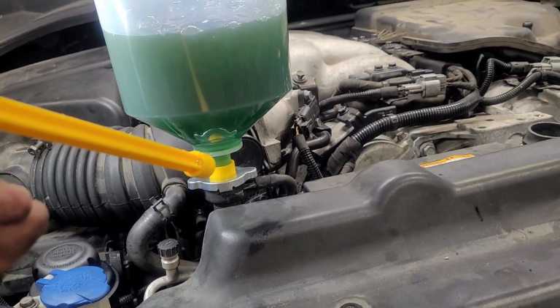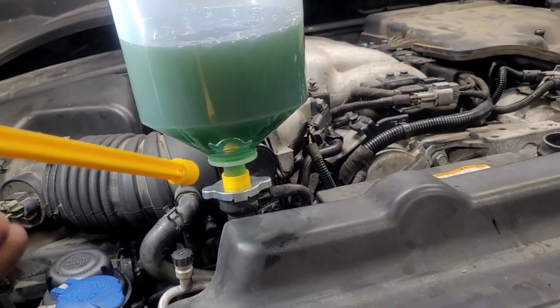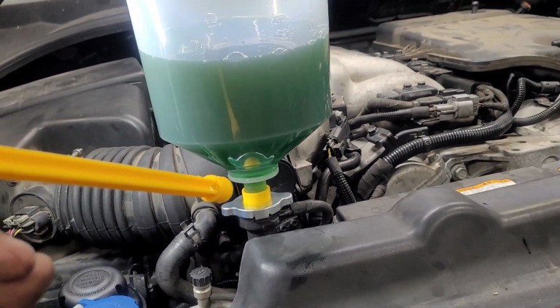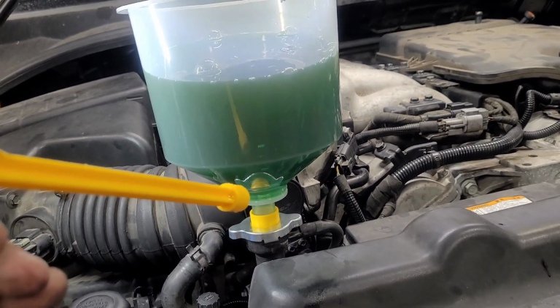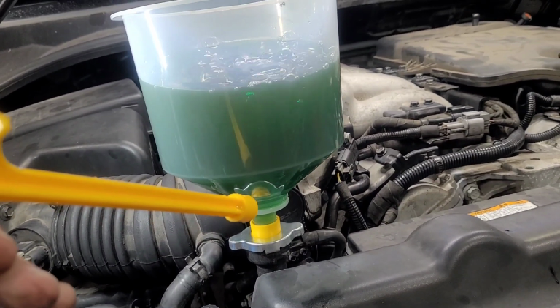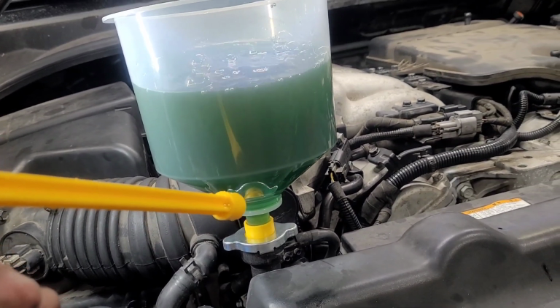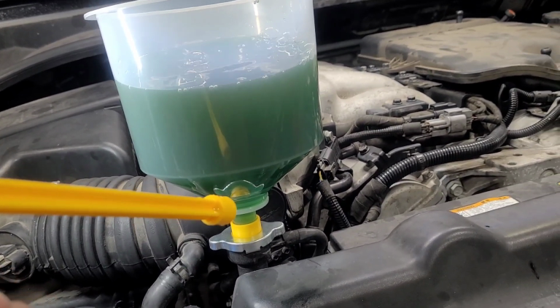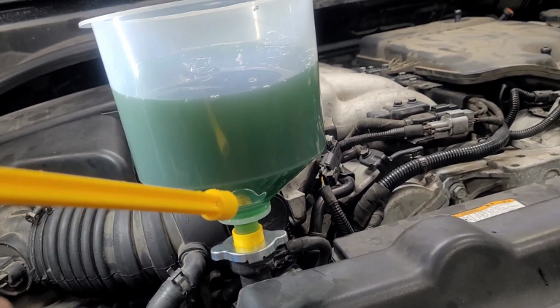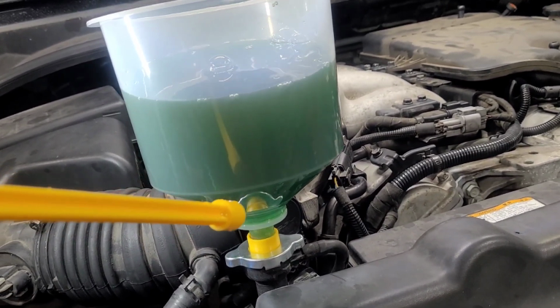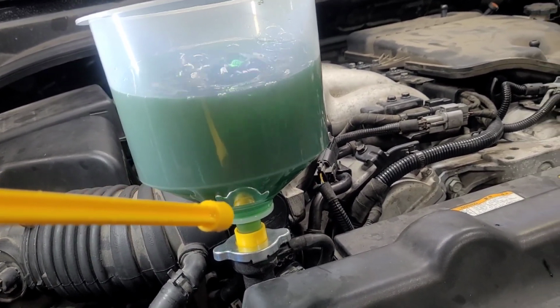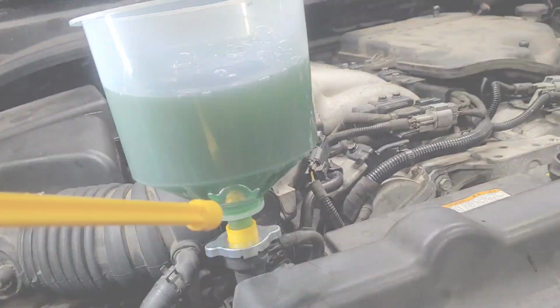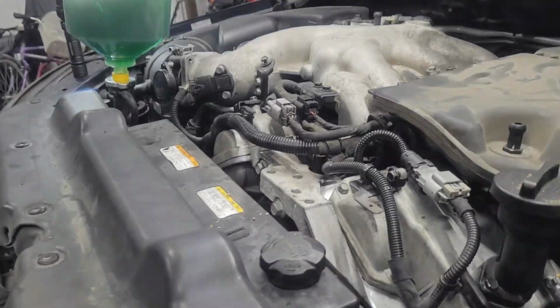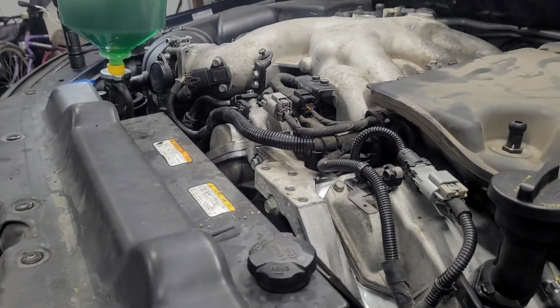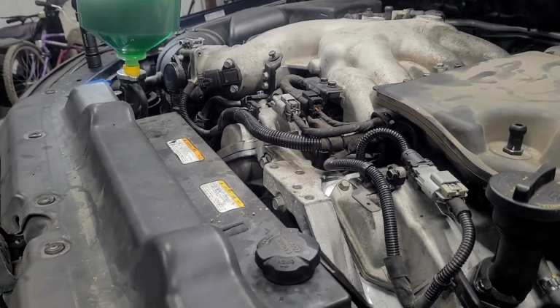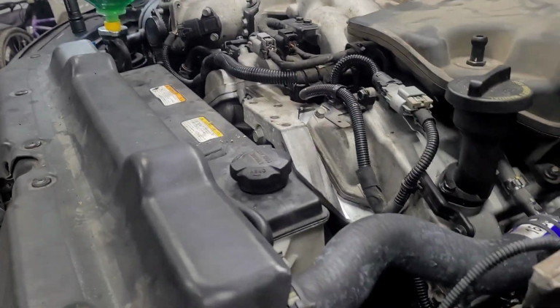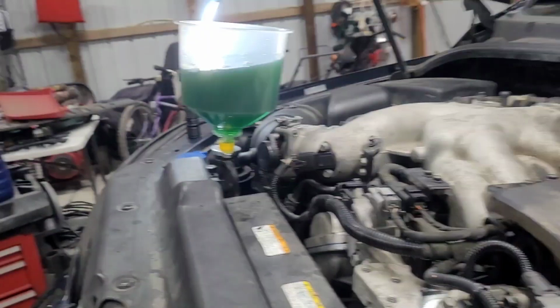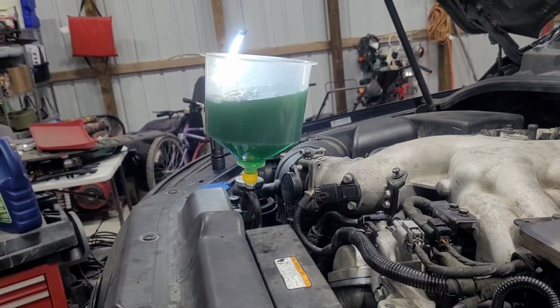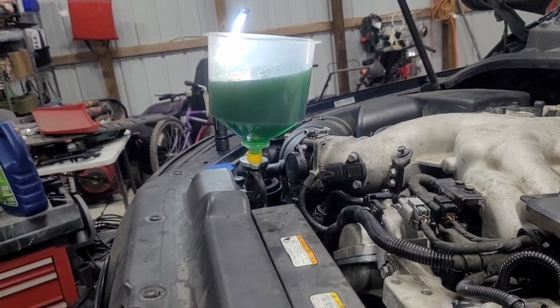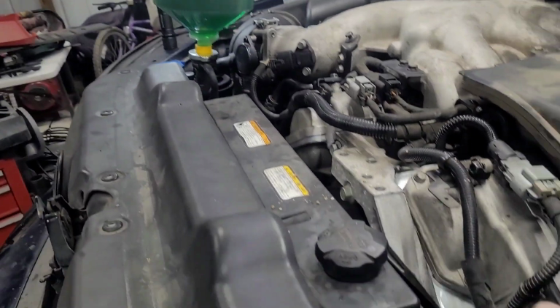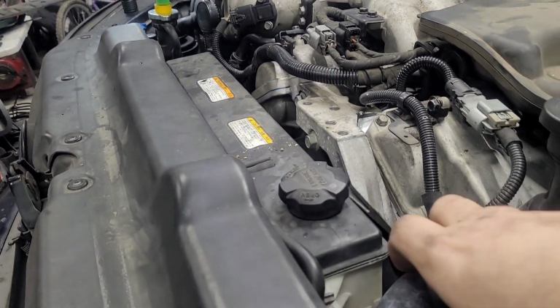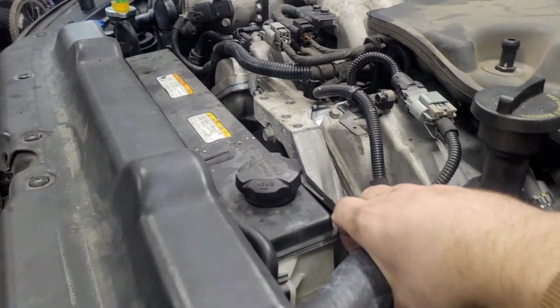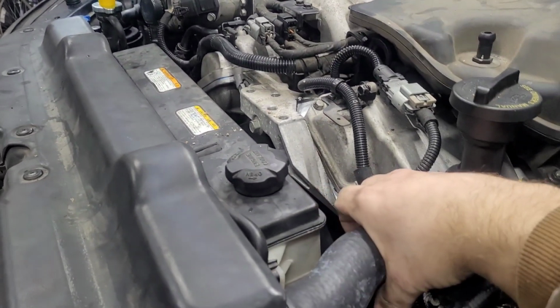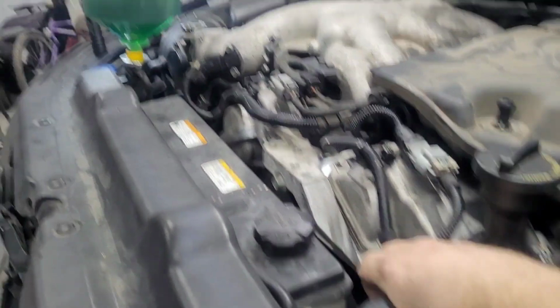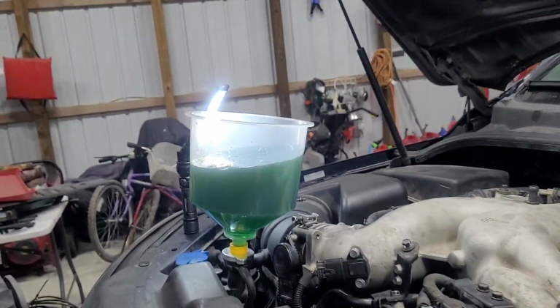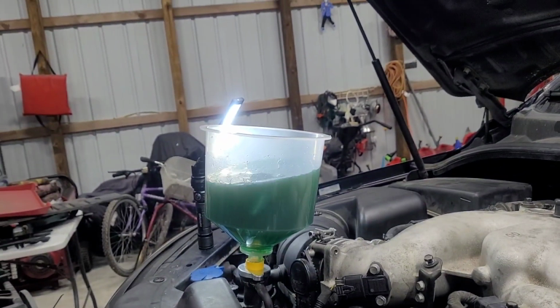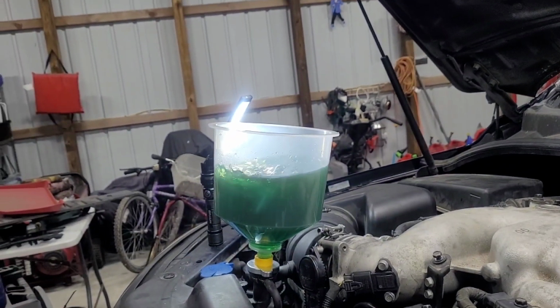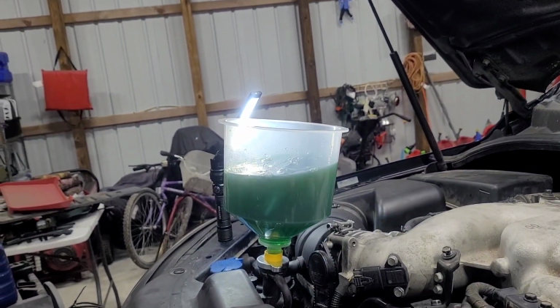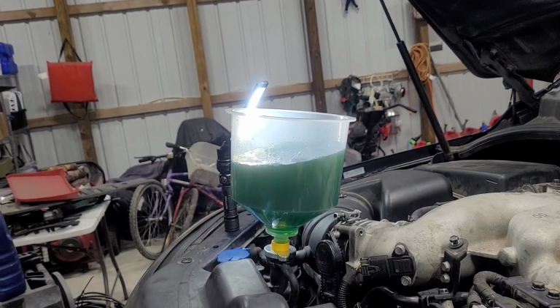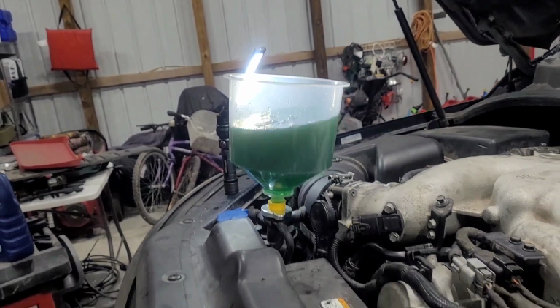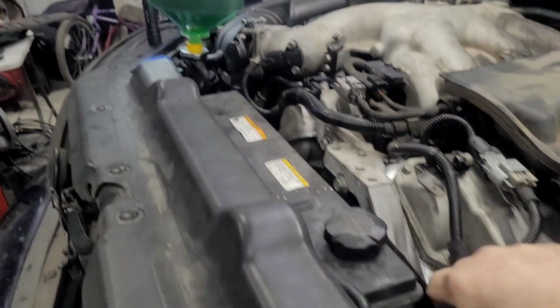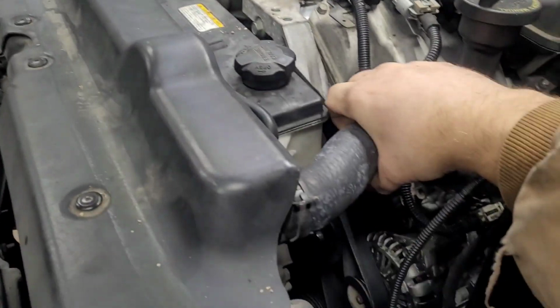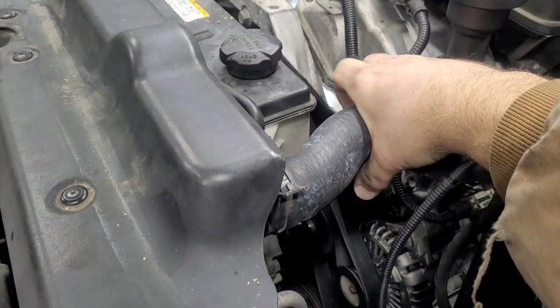It's really slowing down — I'm just going to let it burp and then I'll turn it on and let it burp more. Another way to help it burp: you see that hose over there — I can squeeze it and watch what happens. It sucks more antifreeze in.